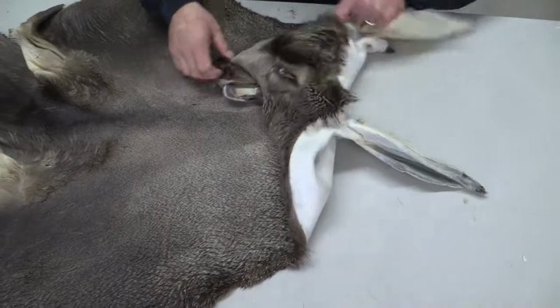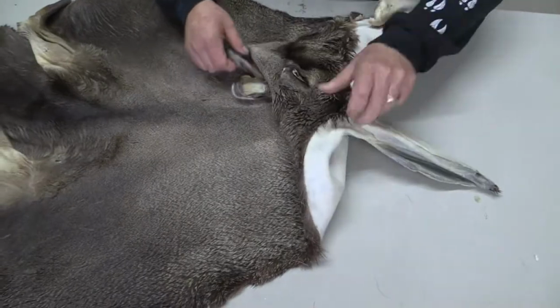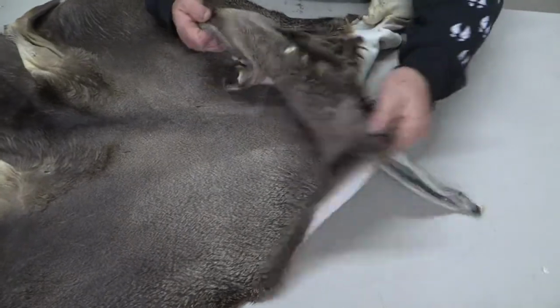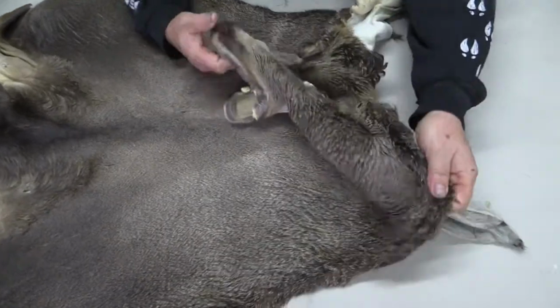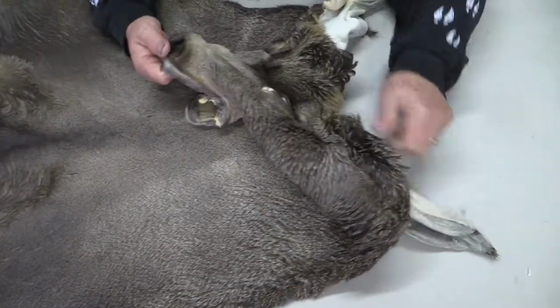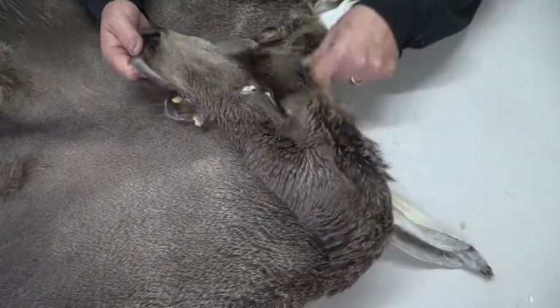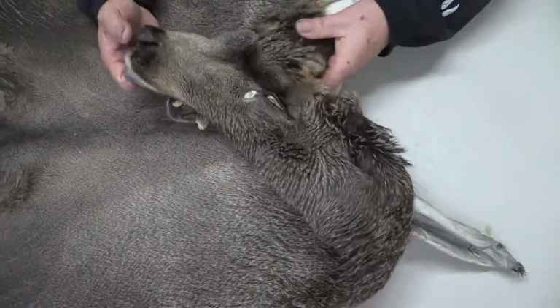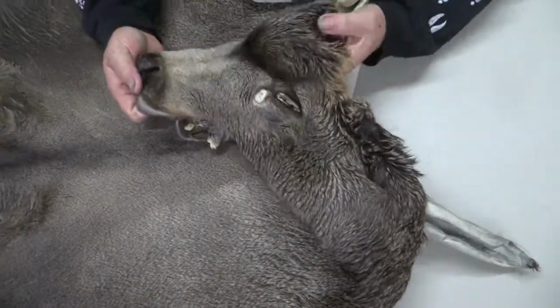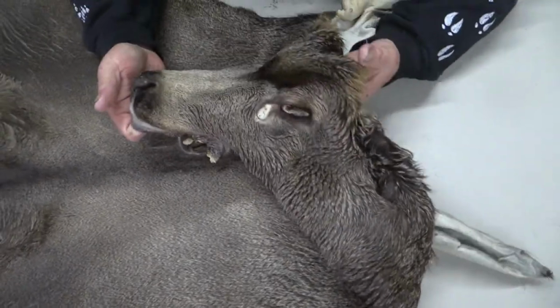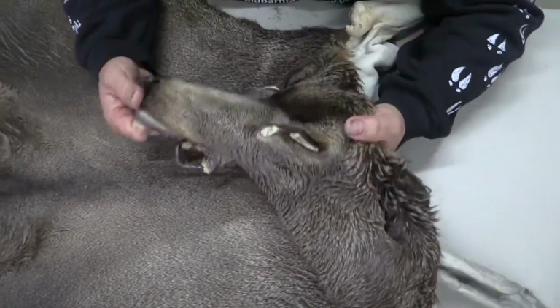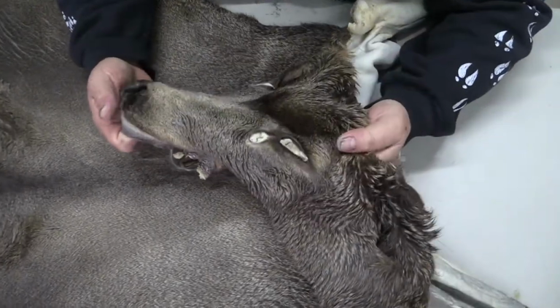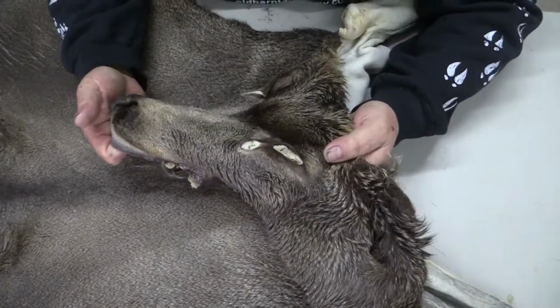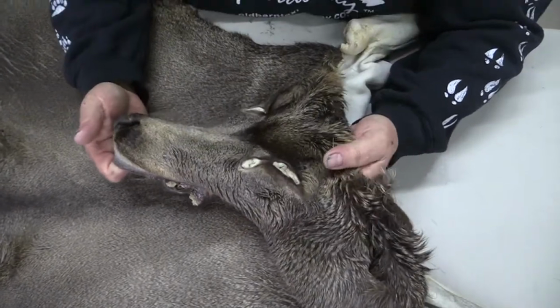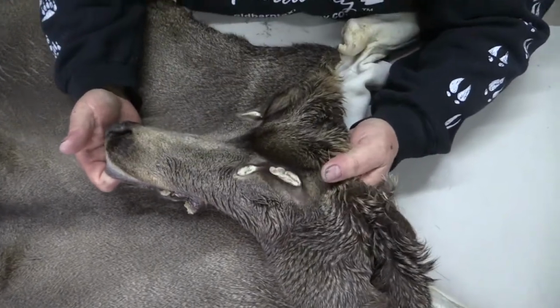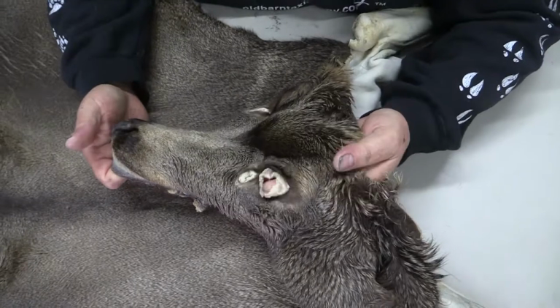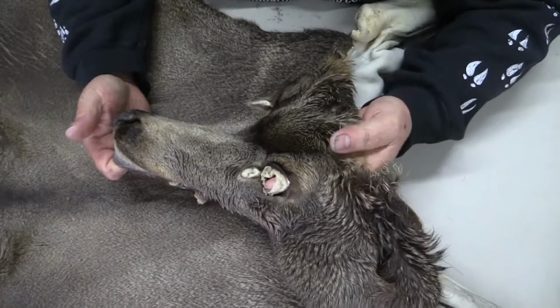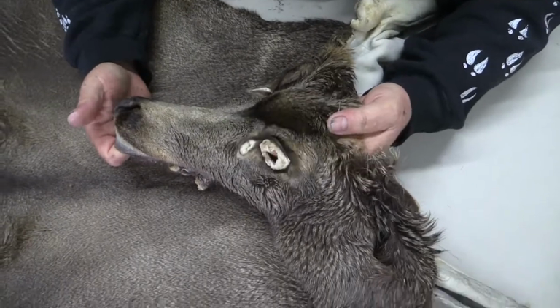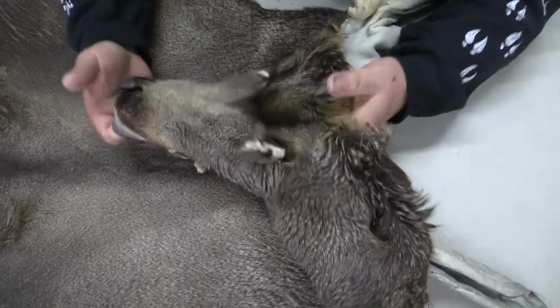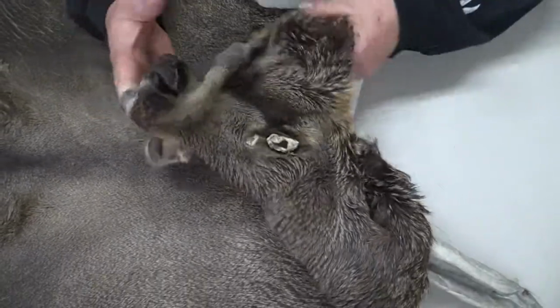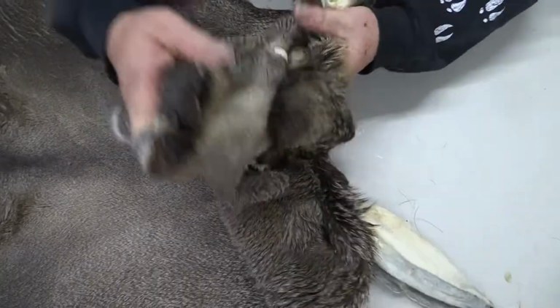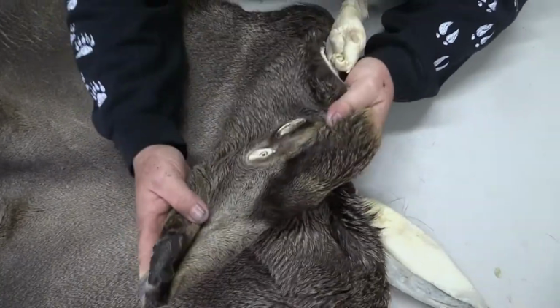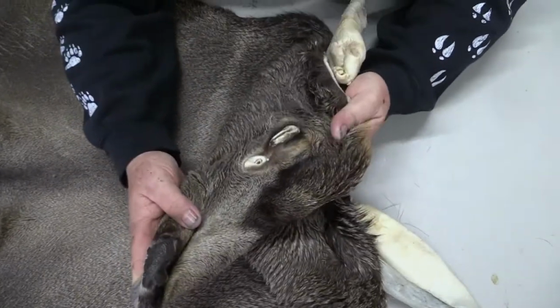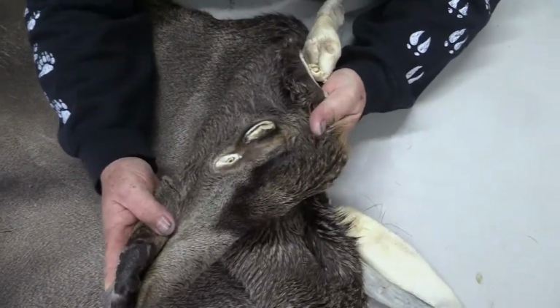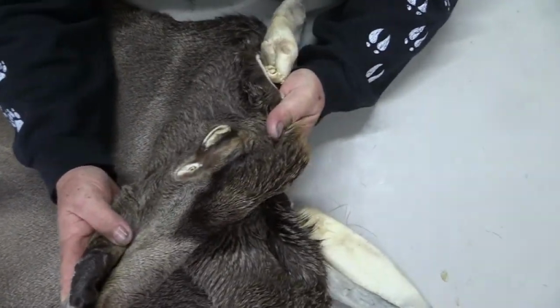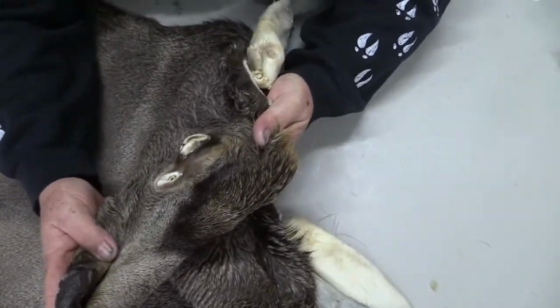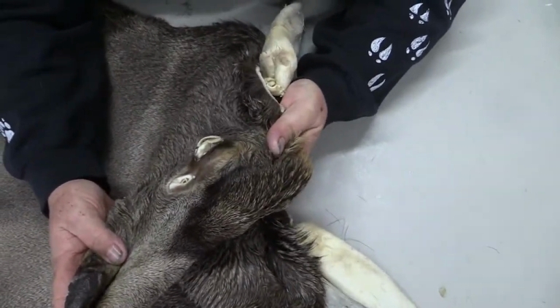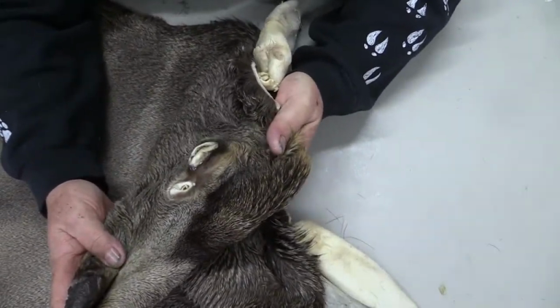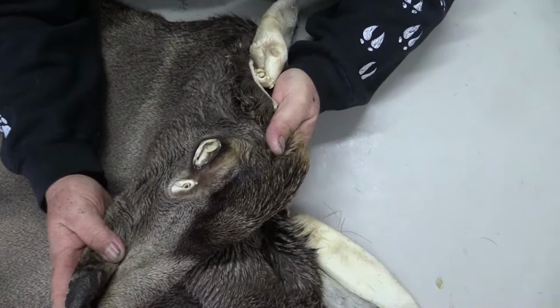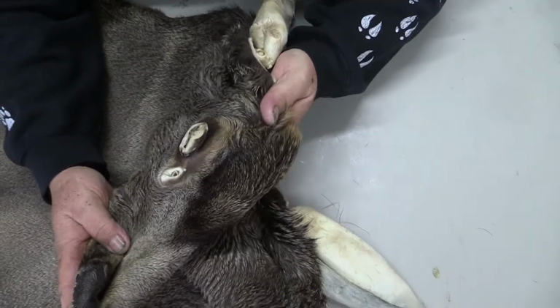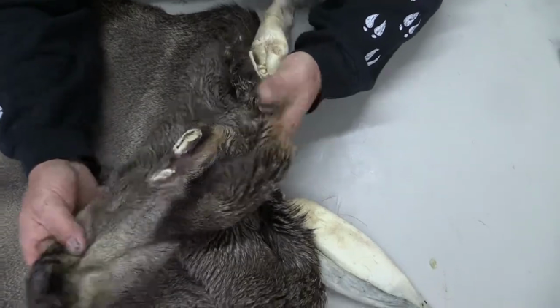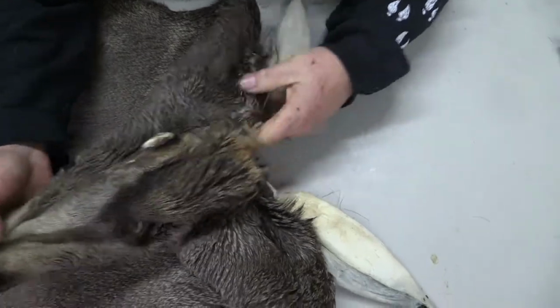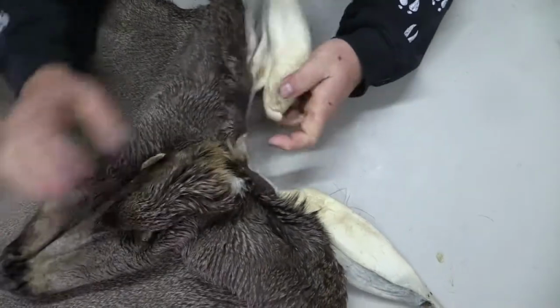You can see the forehead here. It's got a nice, like I said, about a seven and a half inch eye to nose face. Eyes are in good shape. Everything's in good shape.